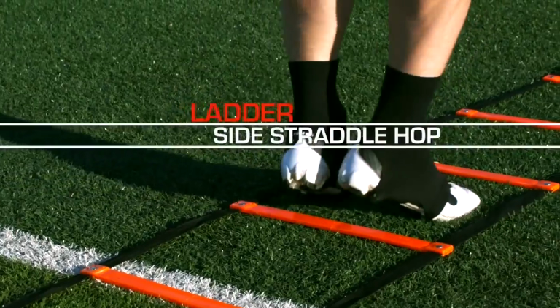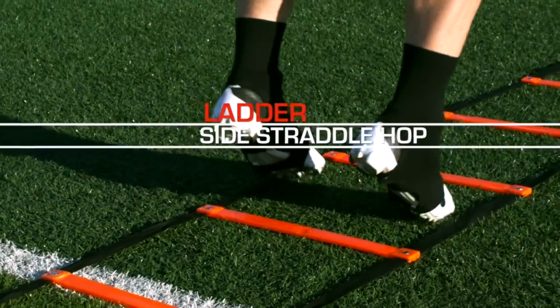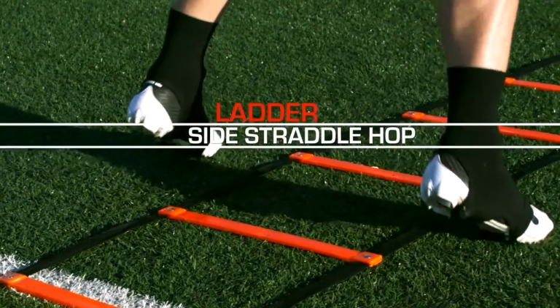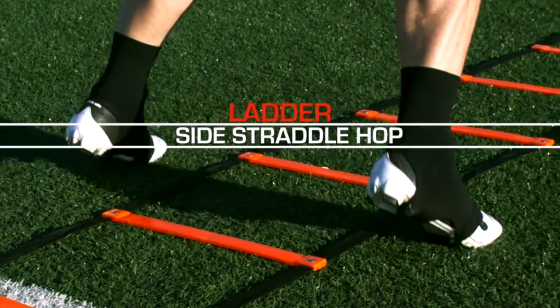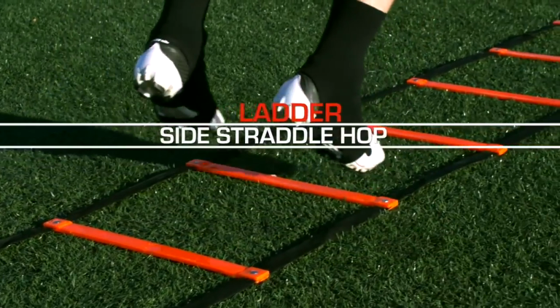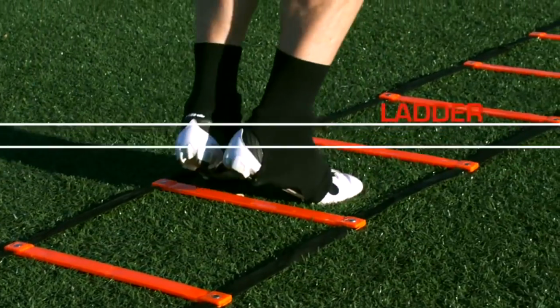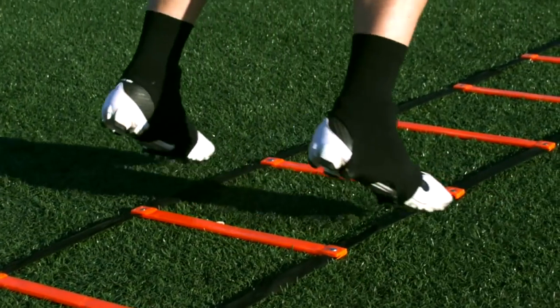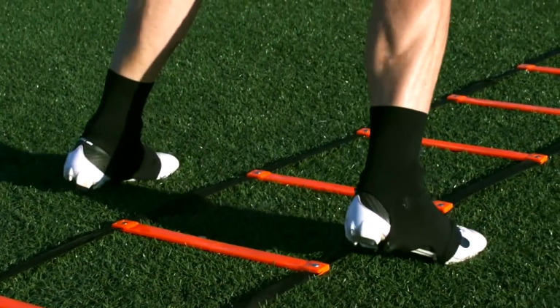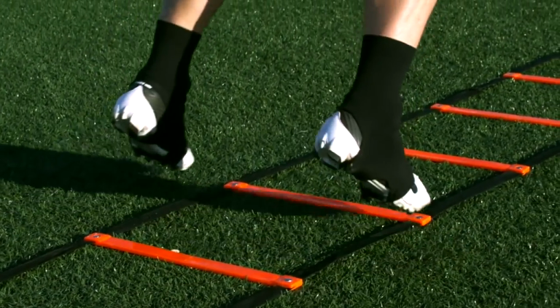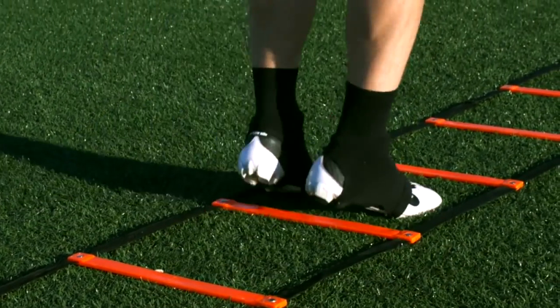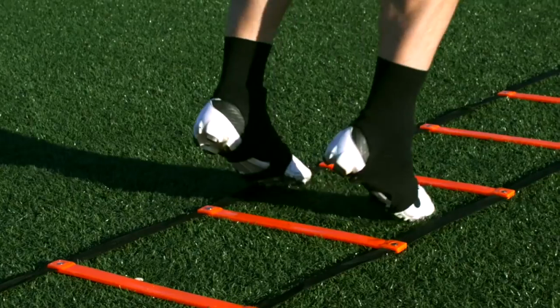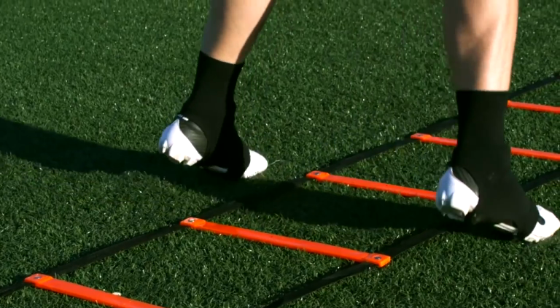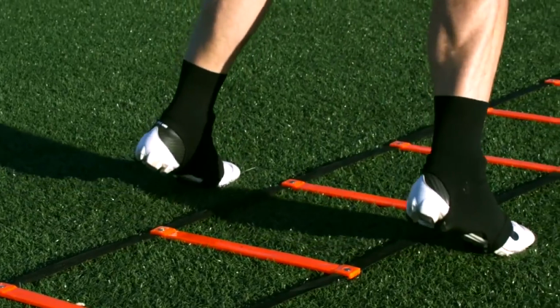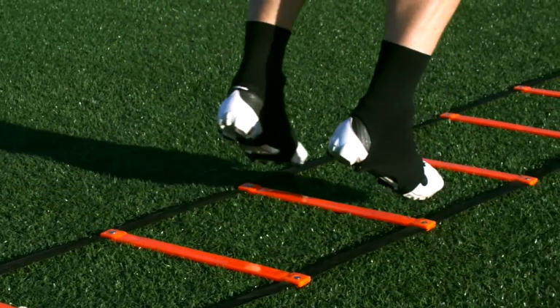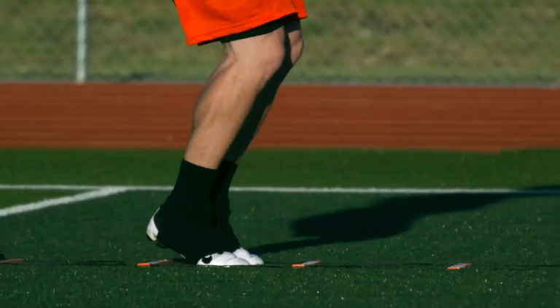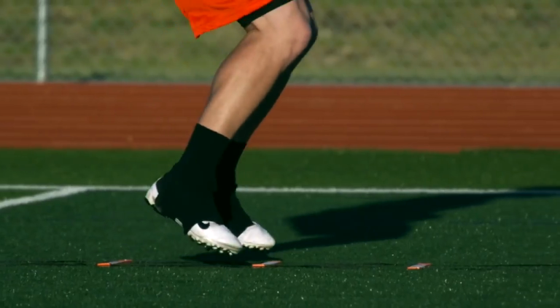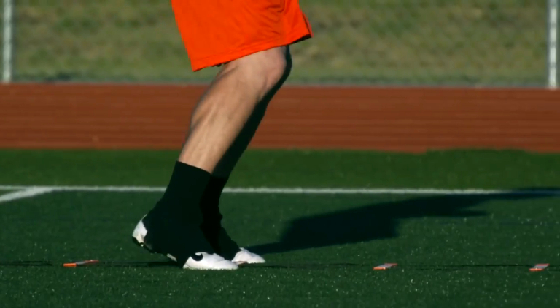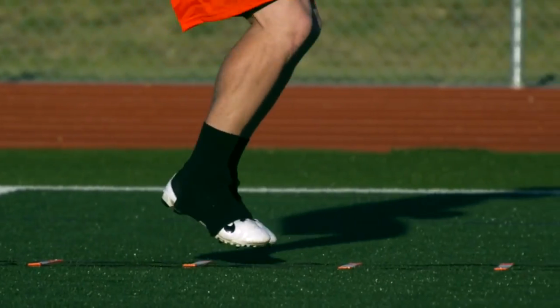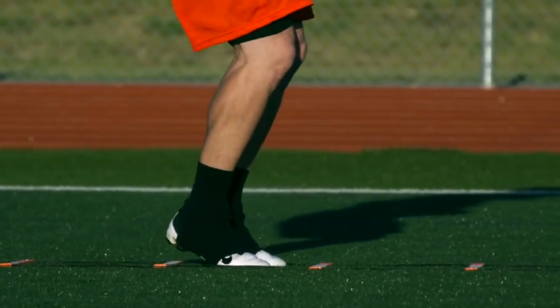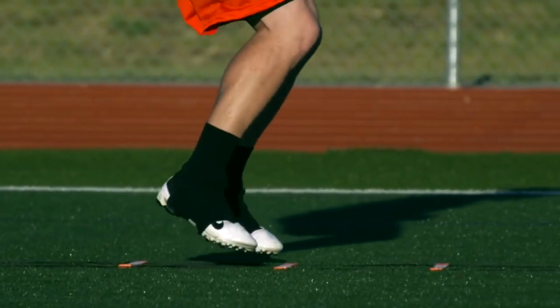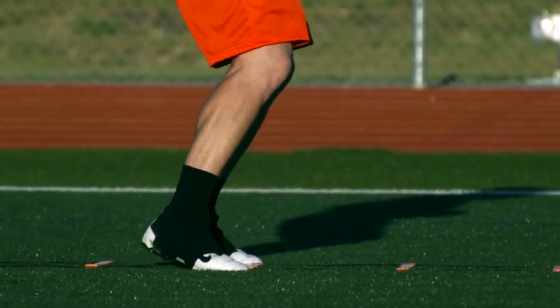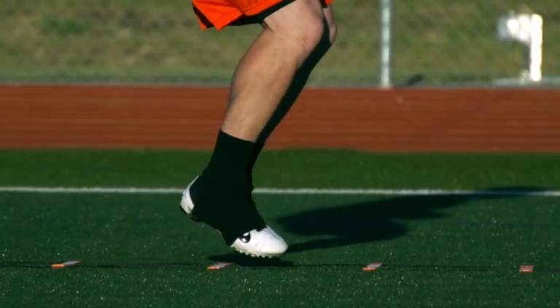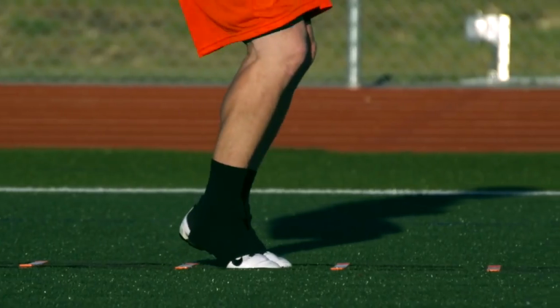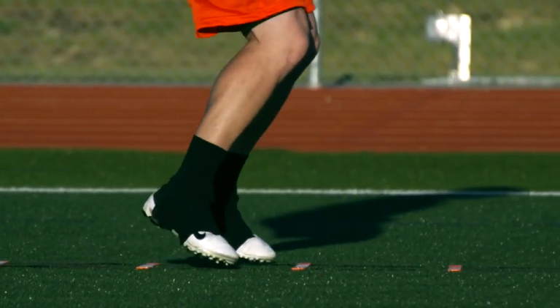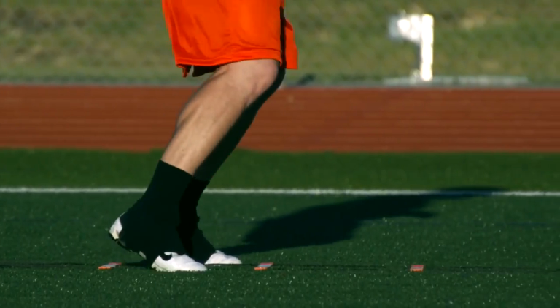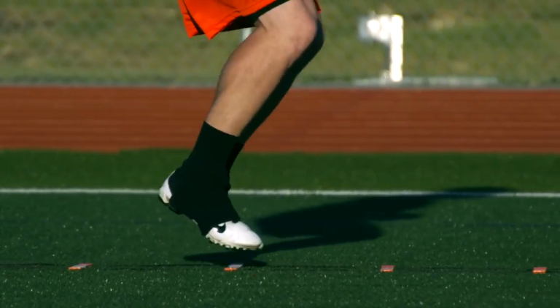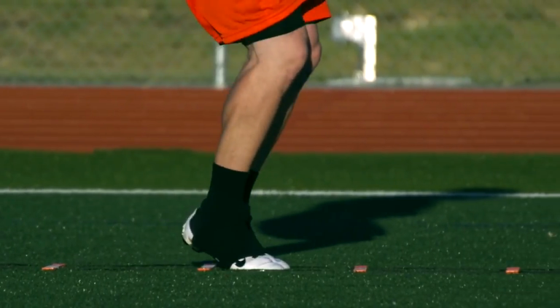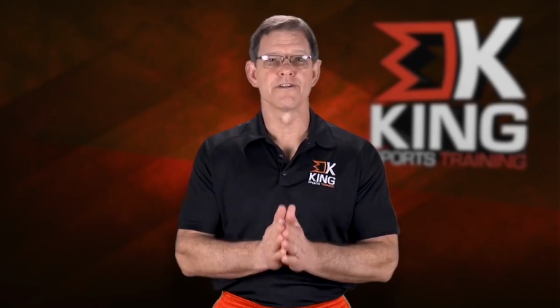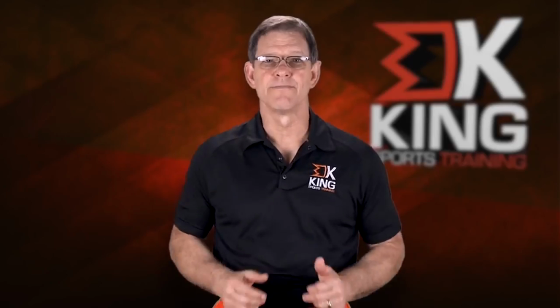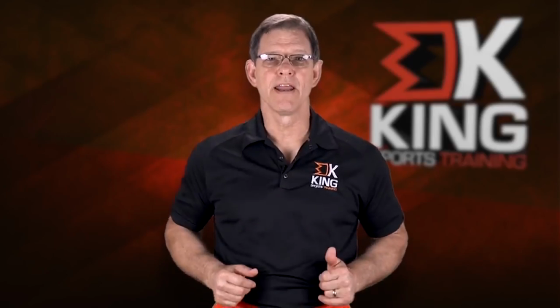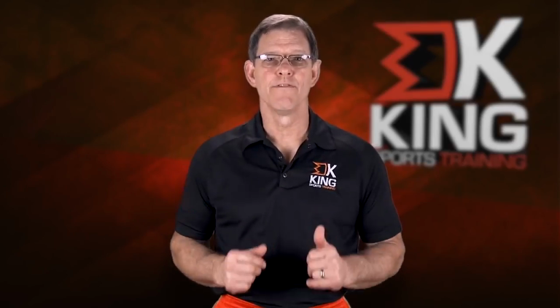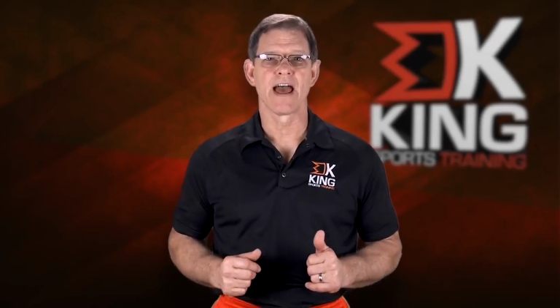Side straddle hop is a good lateral hopping drill. Even though you move forward down the ladder, your feet are moving in and out of the ladder — touching in, touching out, touching in, touching out. Make sure you don't clap your feet by slamming them together each time you step inside. Keep your arms at your side, just vibrating while you move down the ladder.